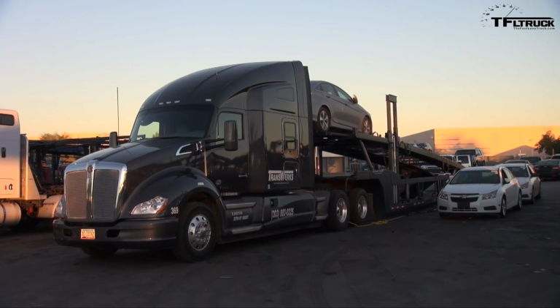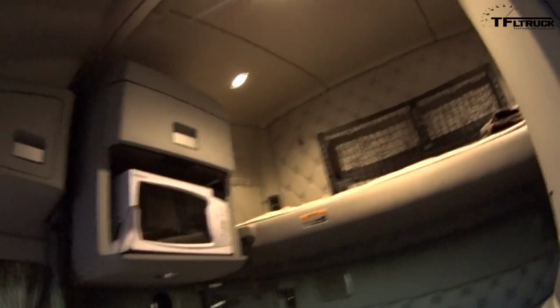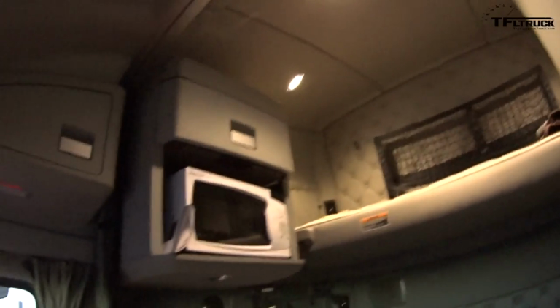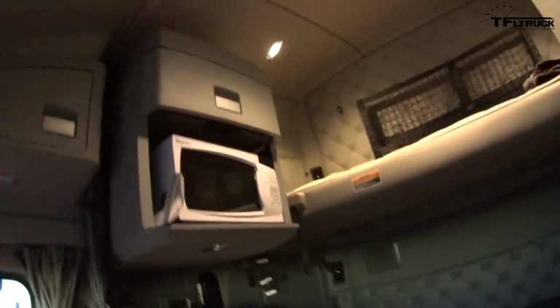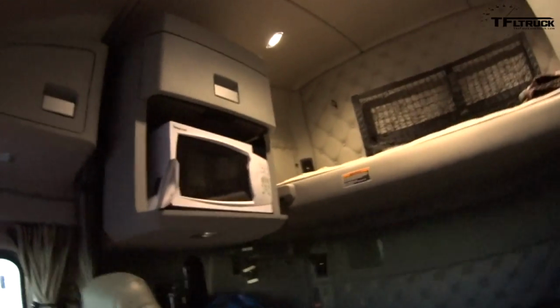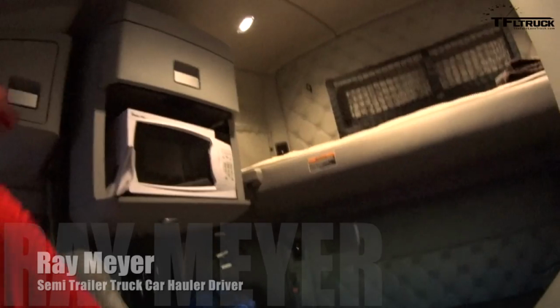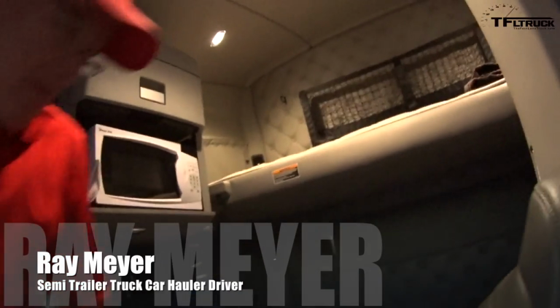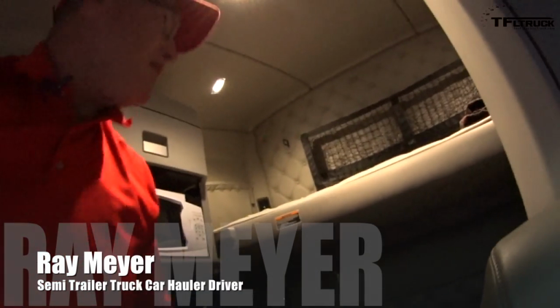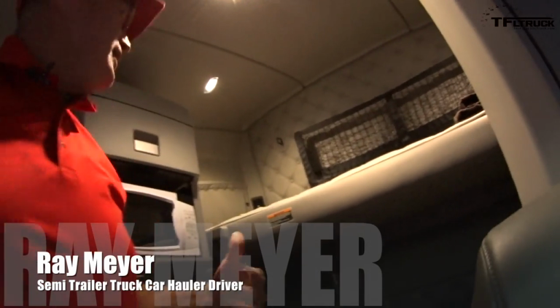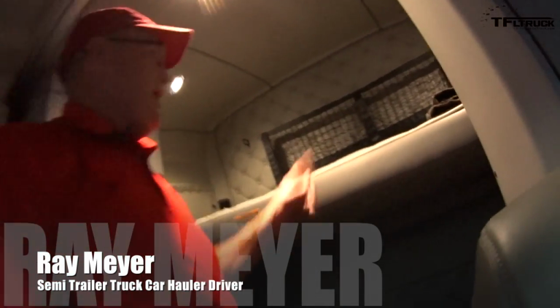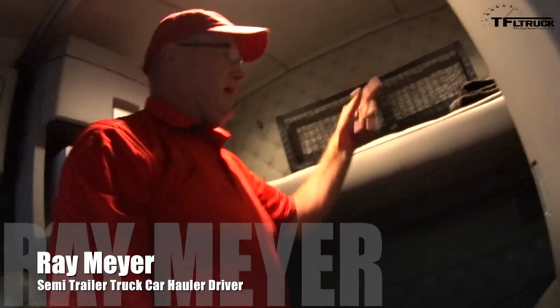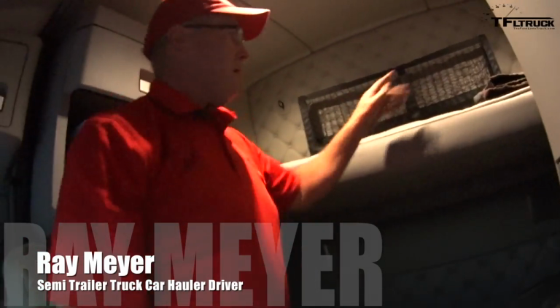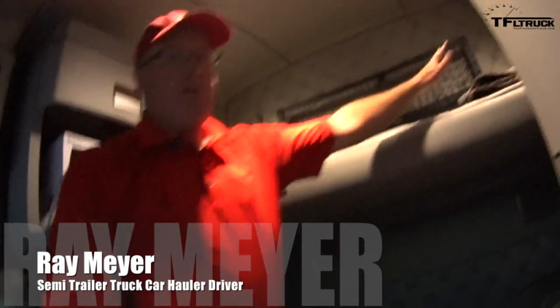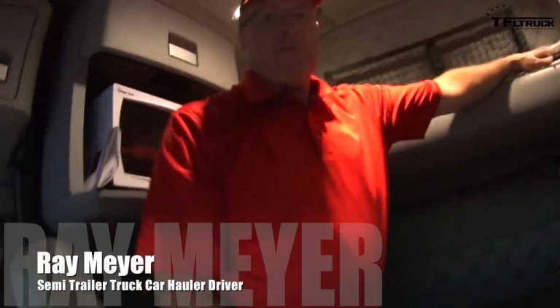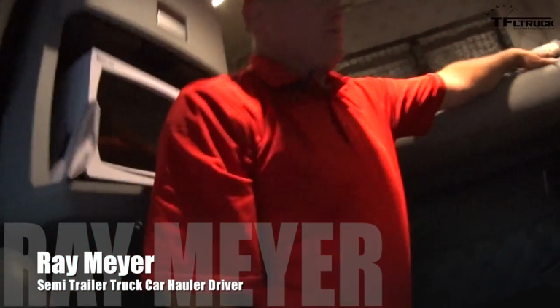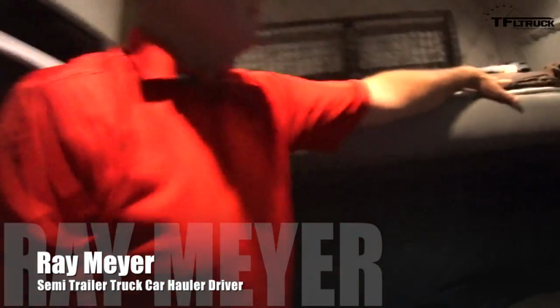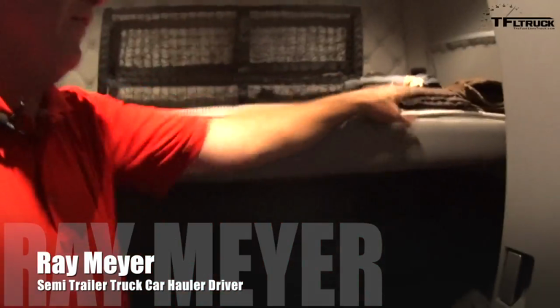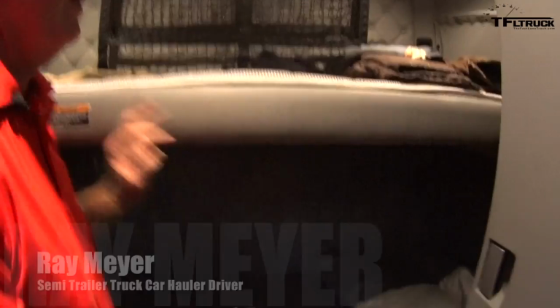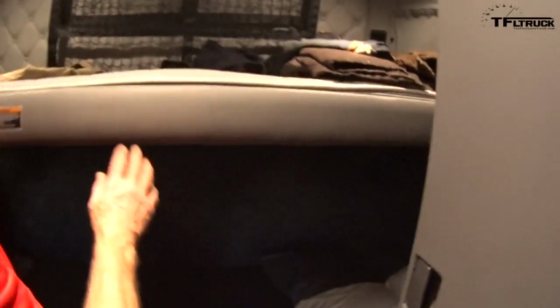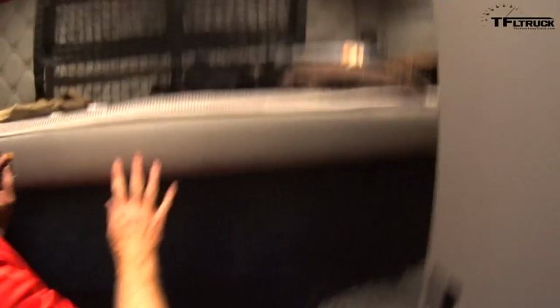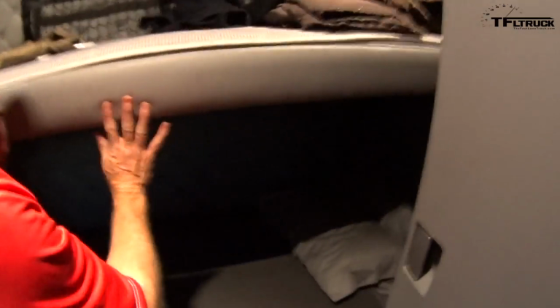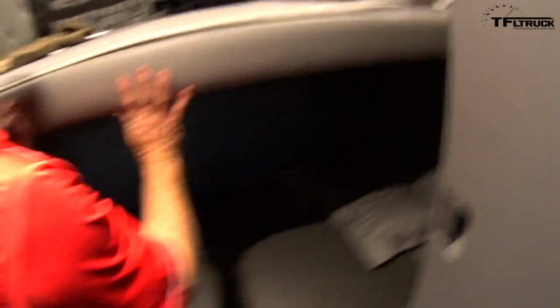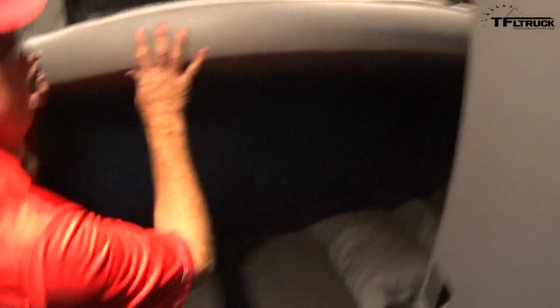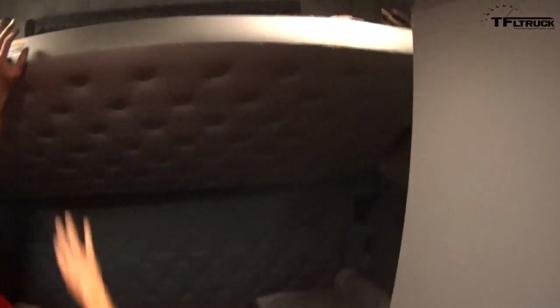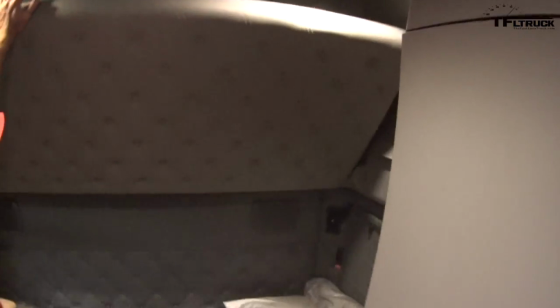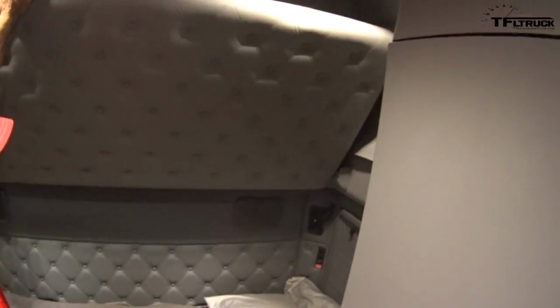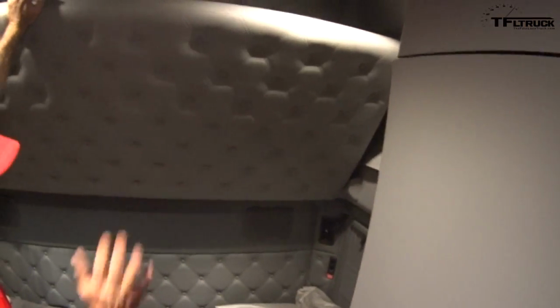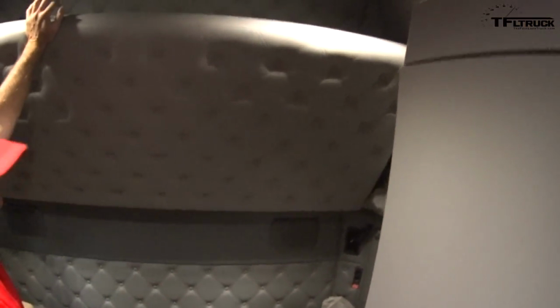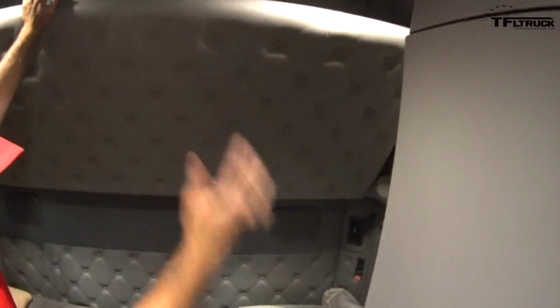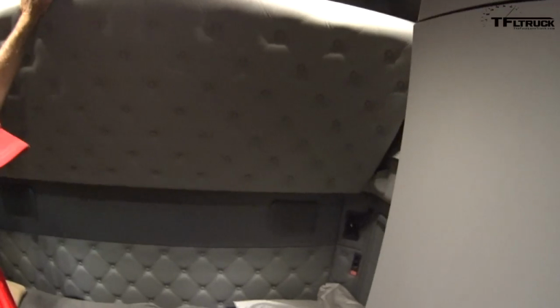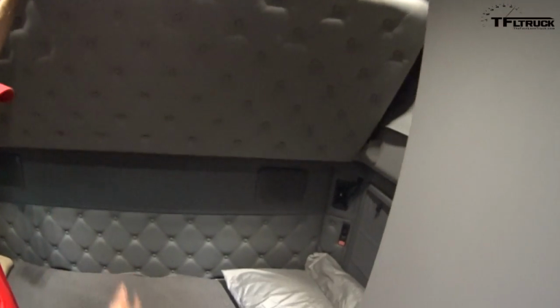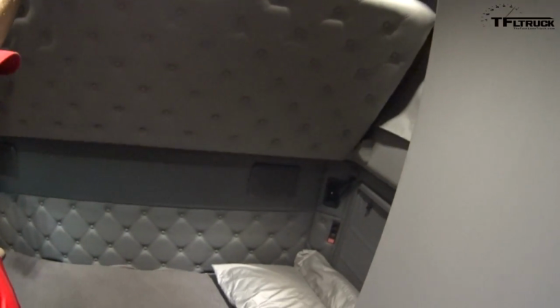This is my home. Right now I've got my bunk down. I've got my winter gear stored up here. But in the summertime, this is folded up so I've got all this room here.